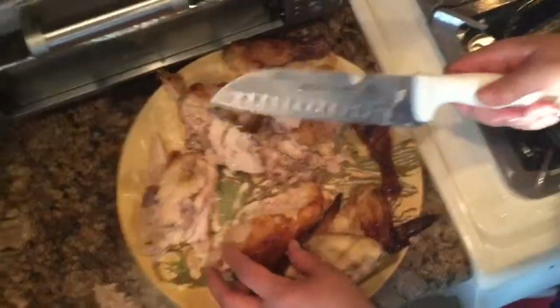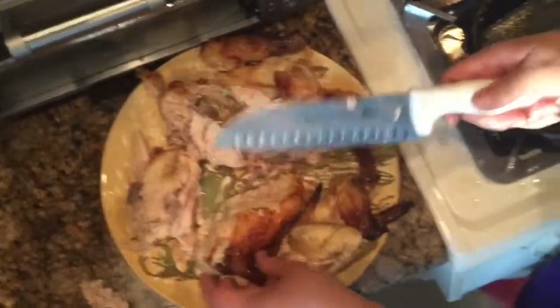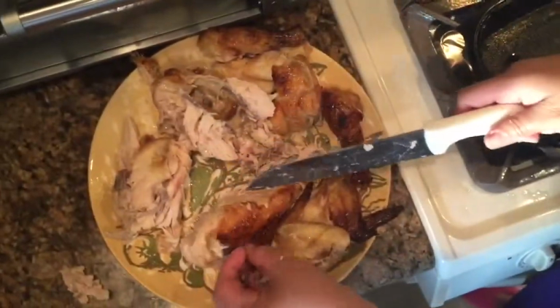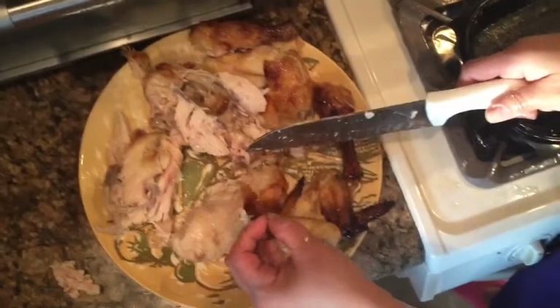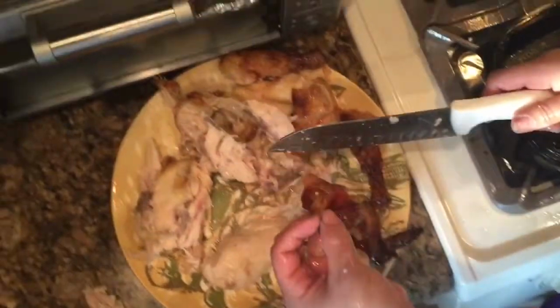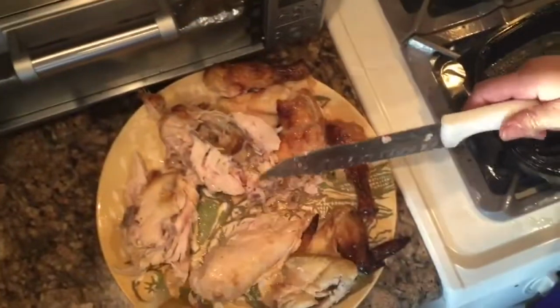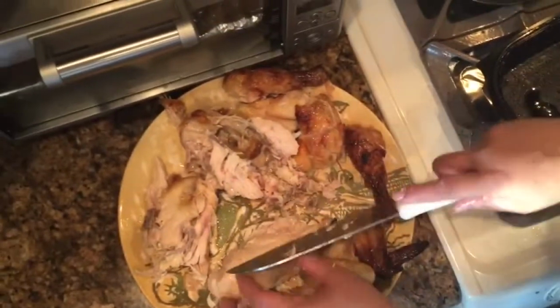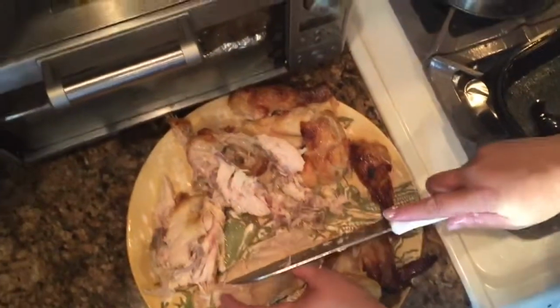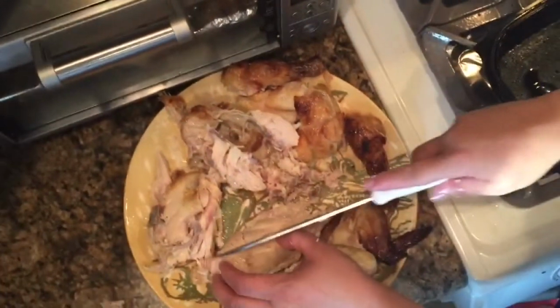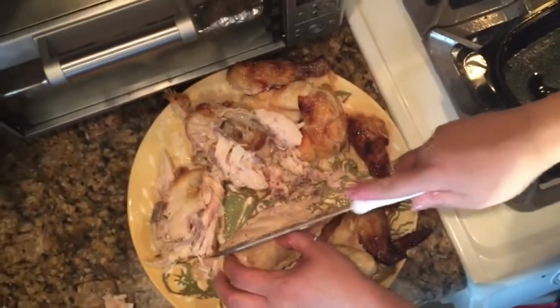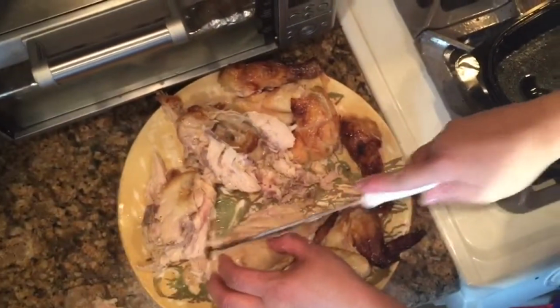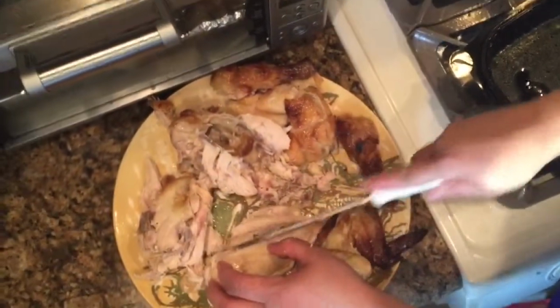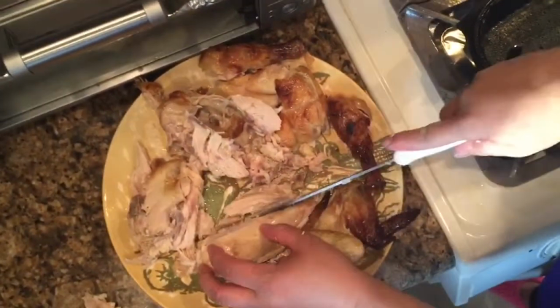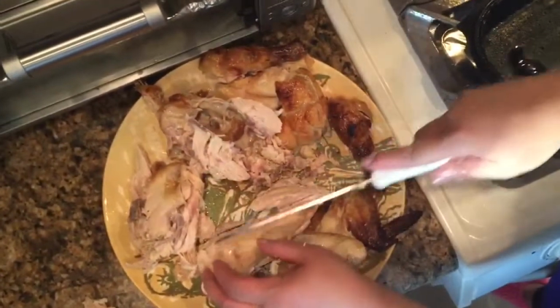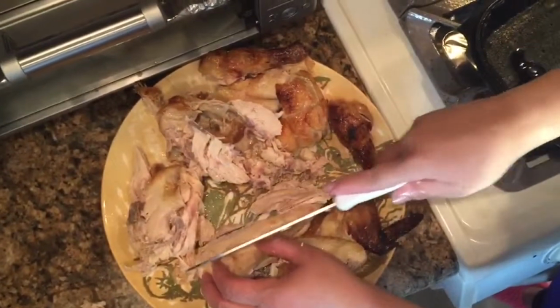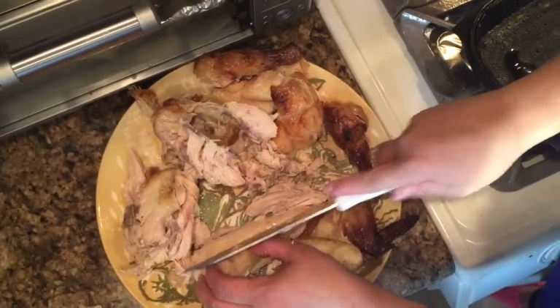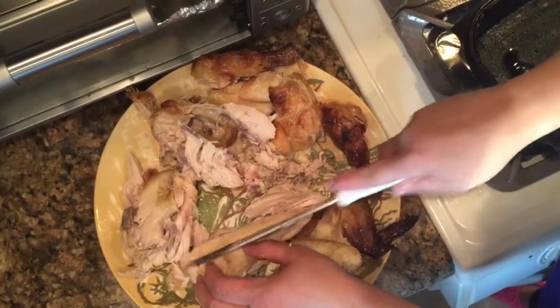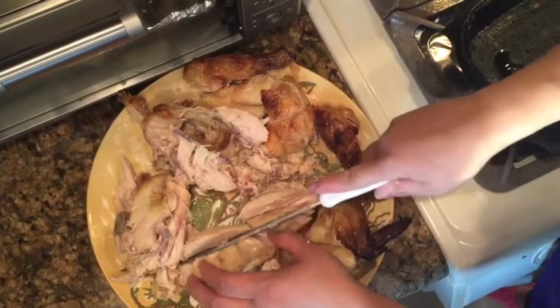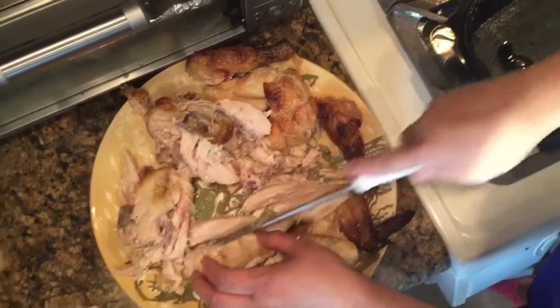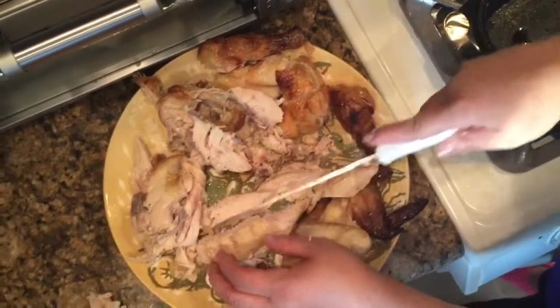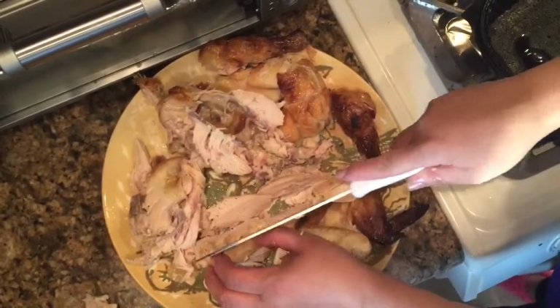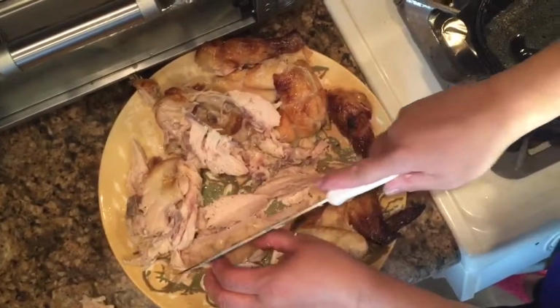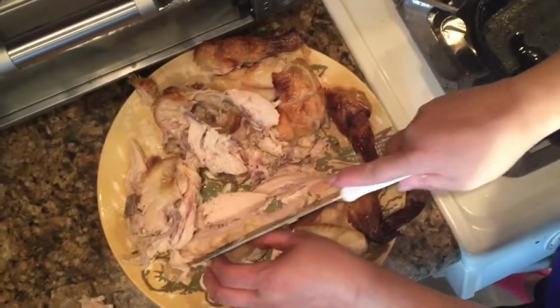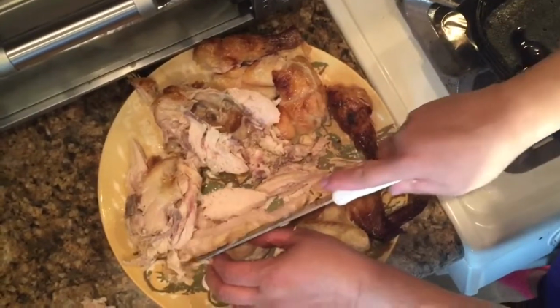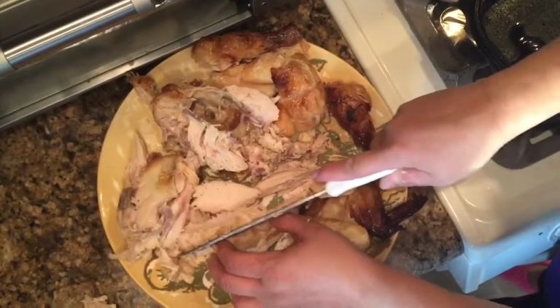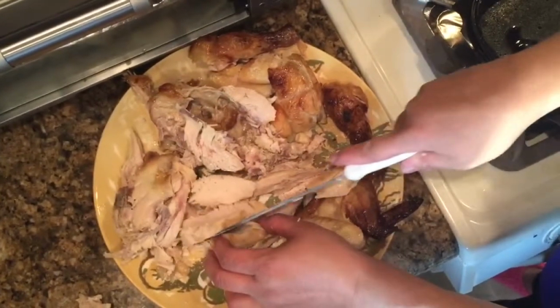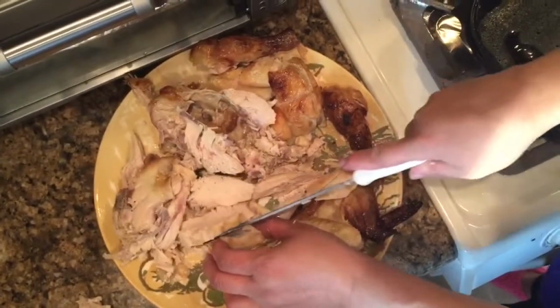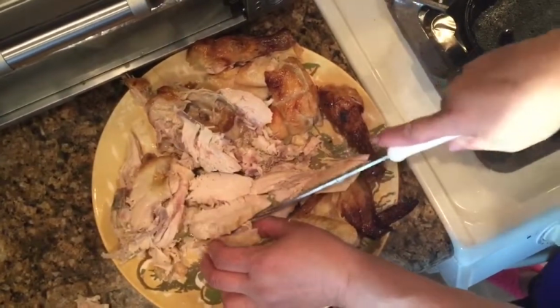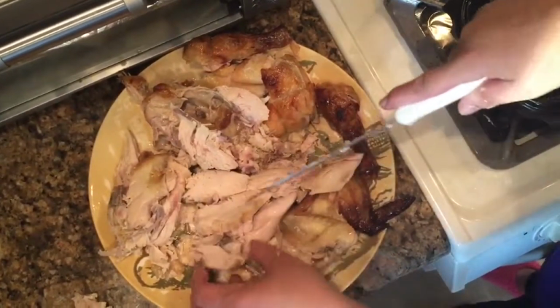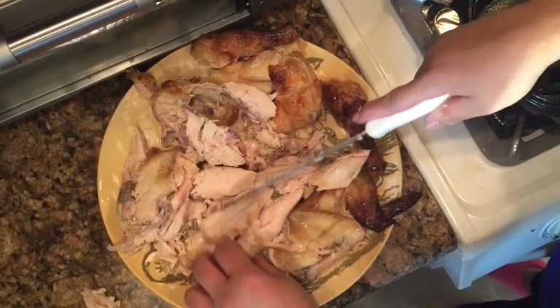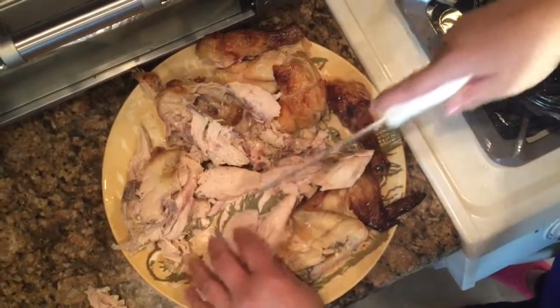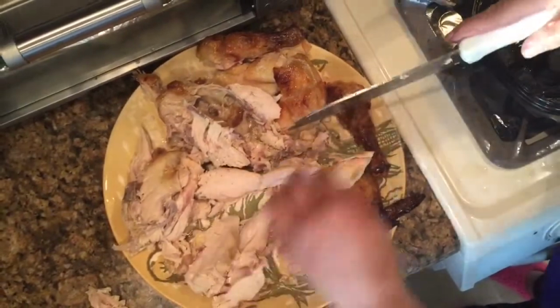What I really like to do when I'm serving chicken like this is to cut it almost like a turkey. That way people won't feel obligated just to take the whole piece — they can take parts as needed.